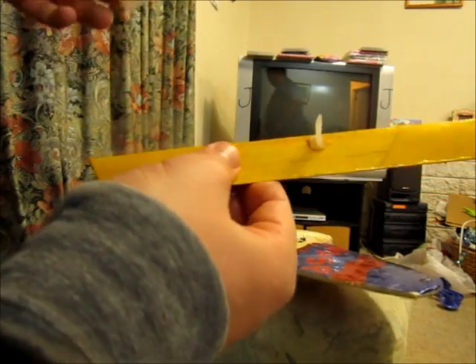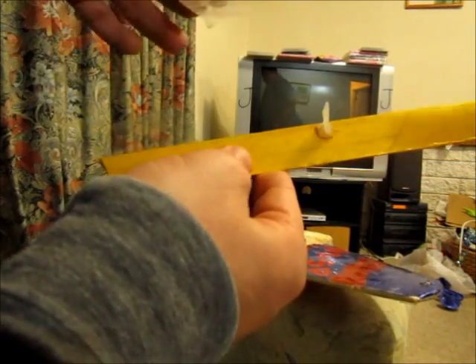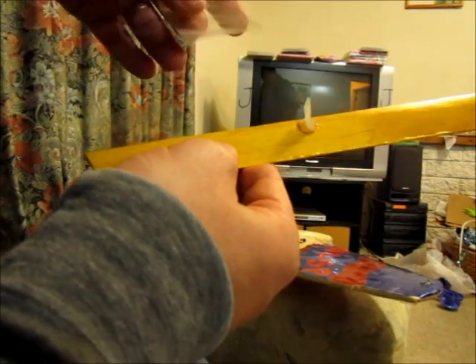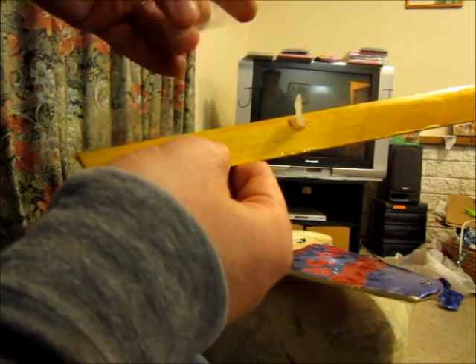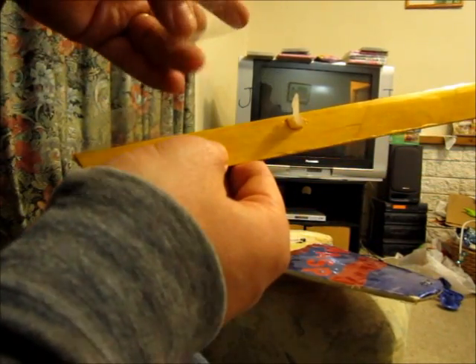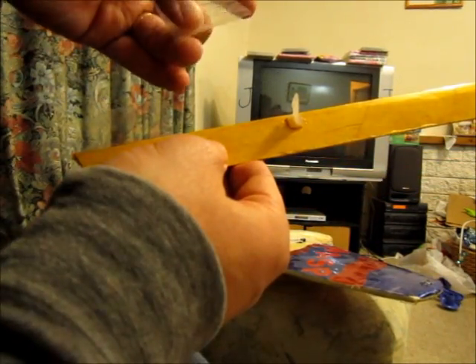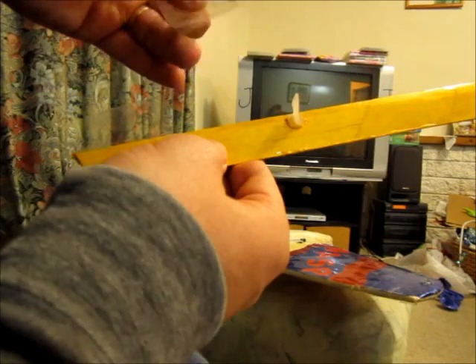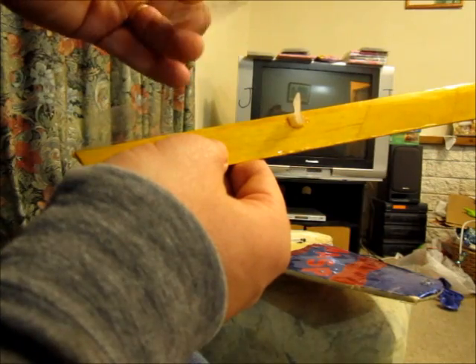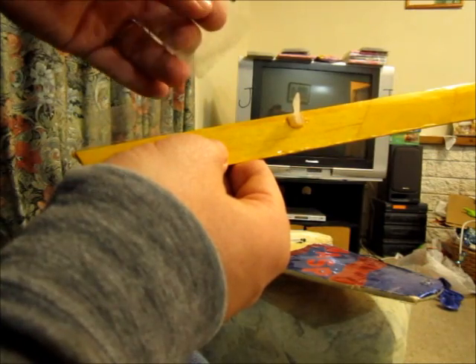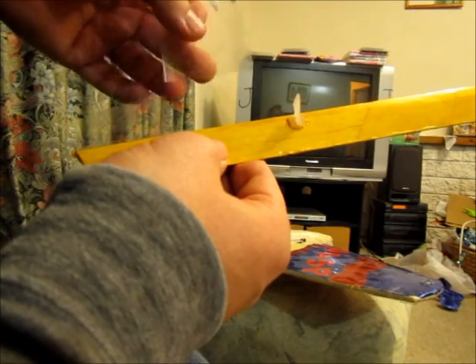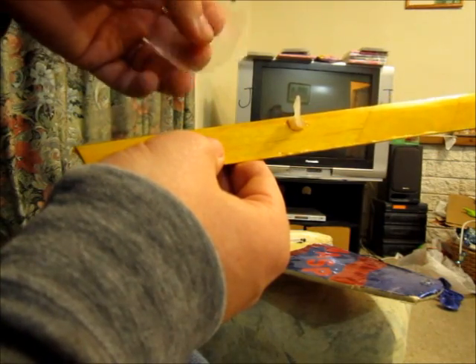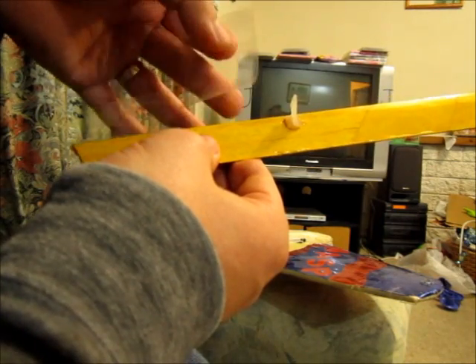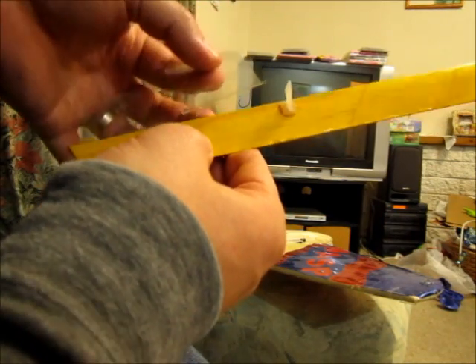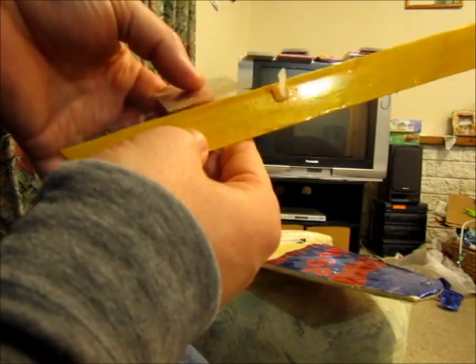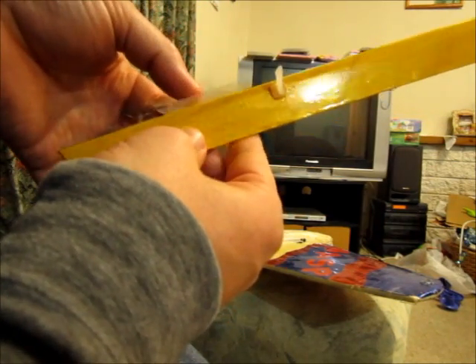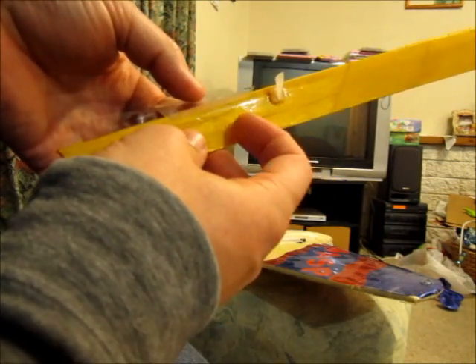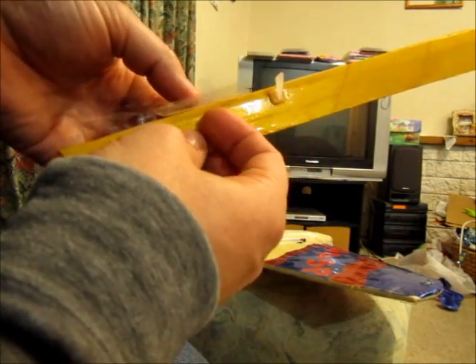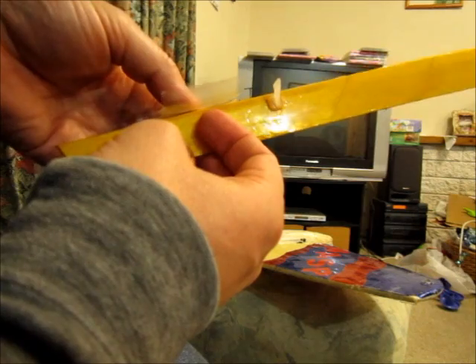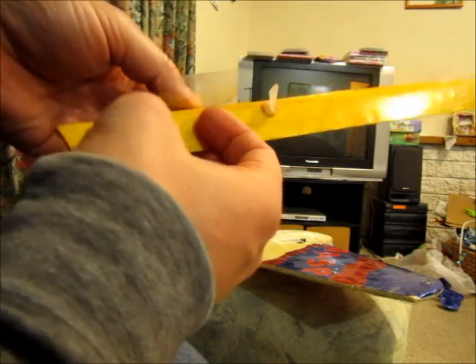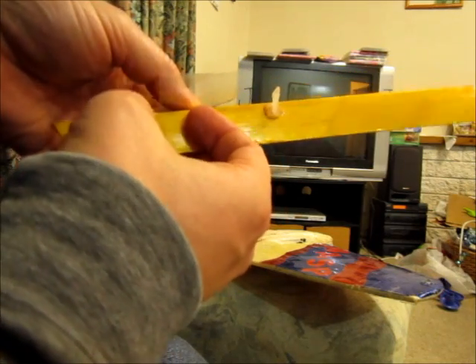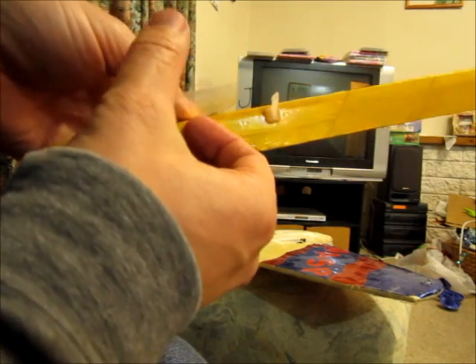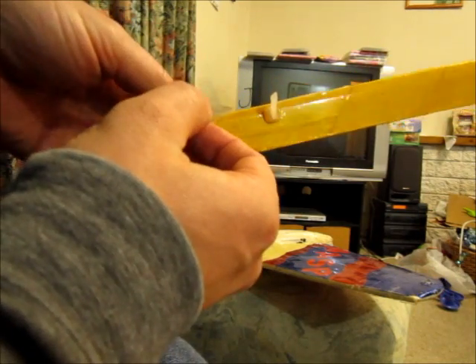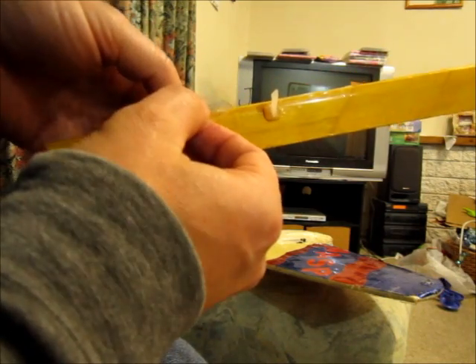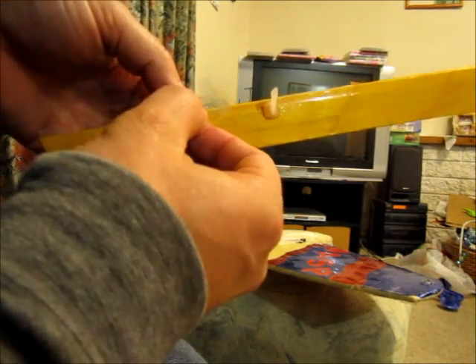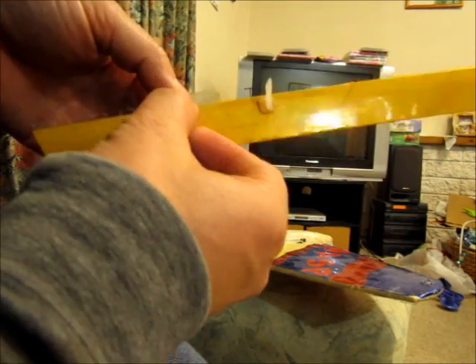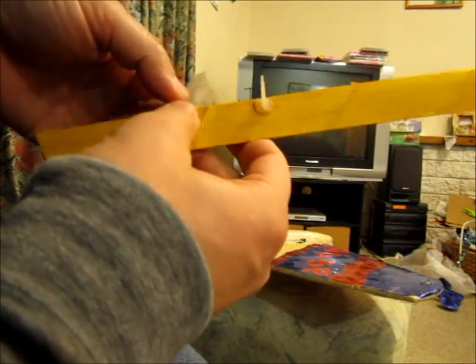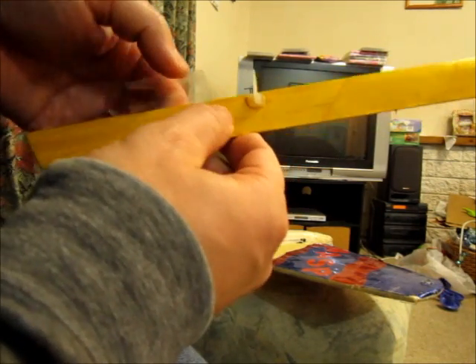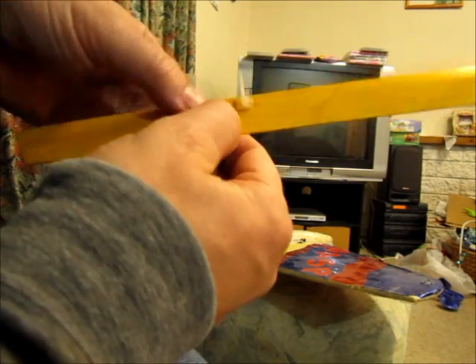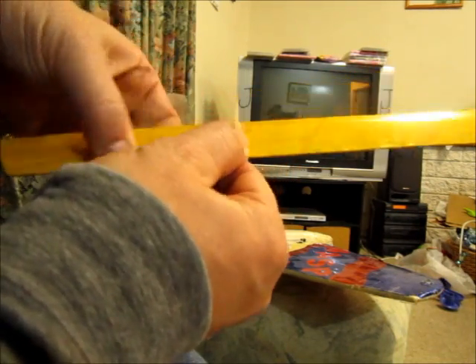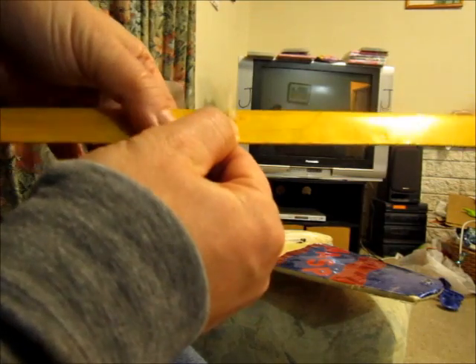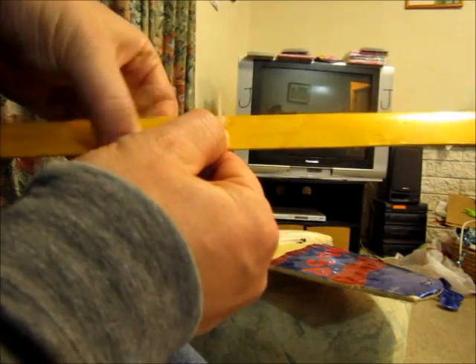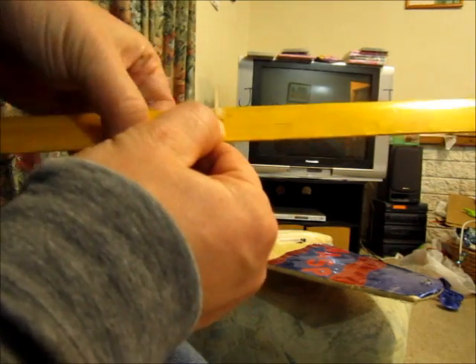Take your second piece, making sure you've got your sticky side on the top this time around. And you place it on the aileron right next to the first one, again so that the non-sticky side is on the hinge line.